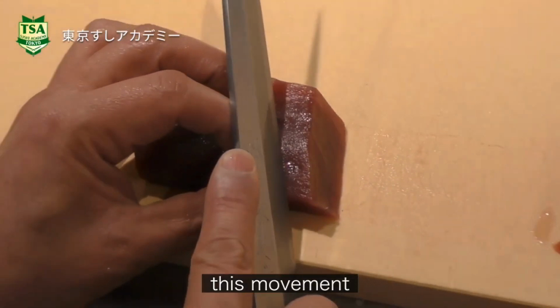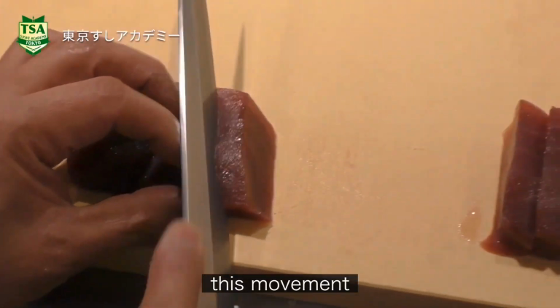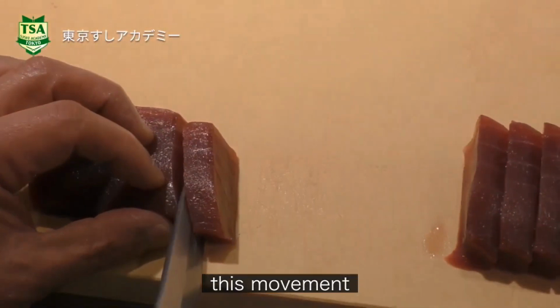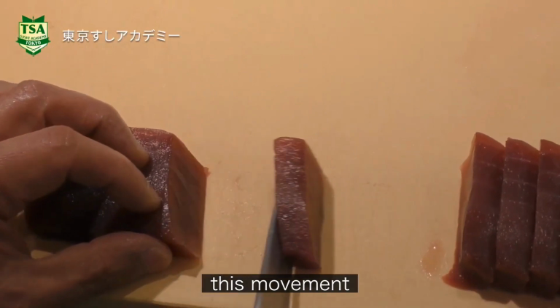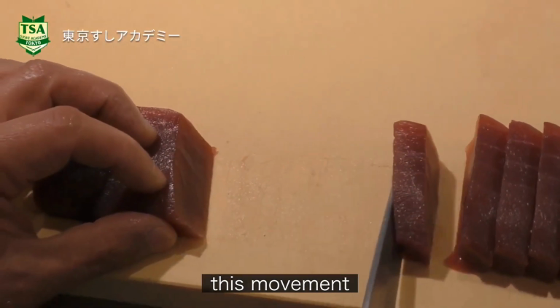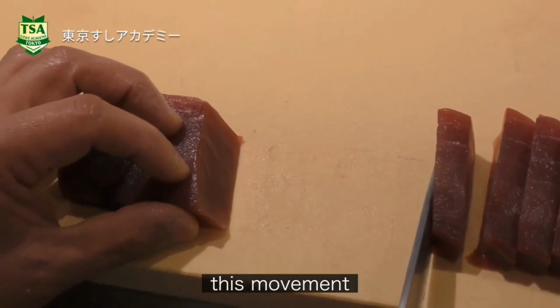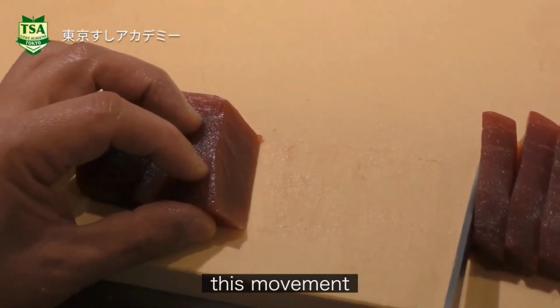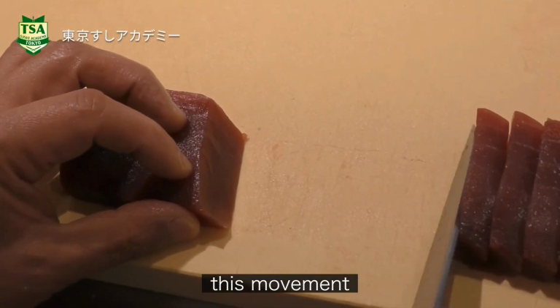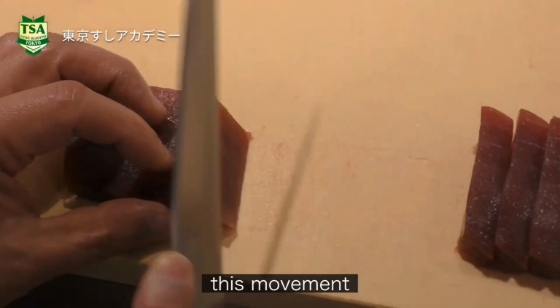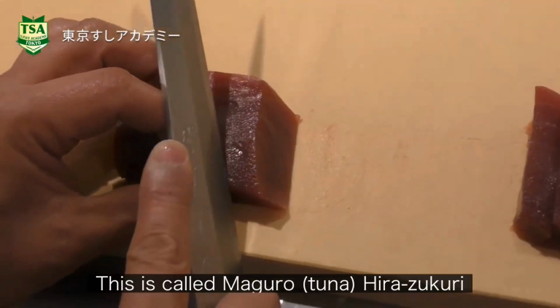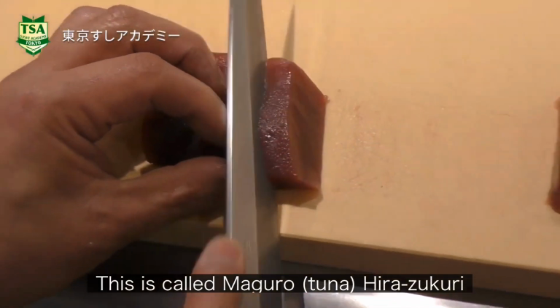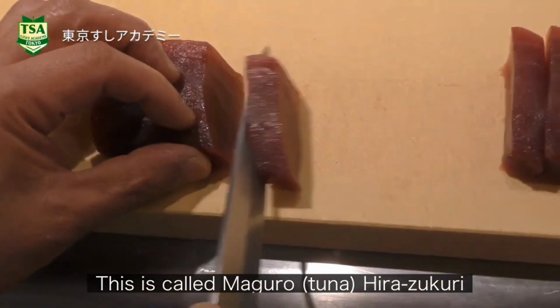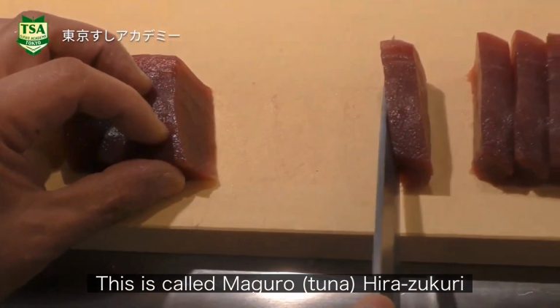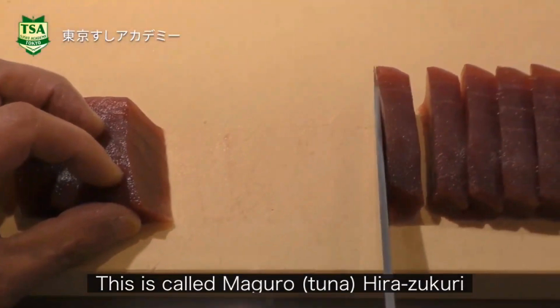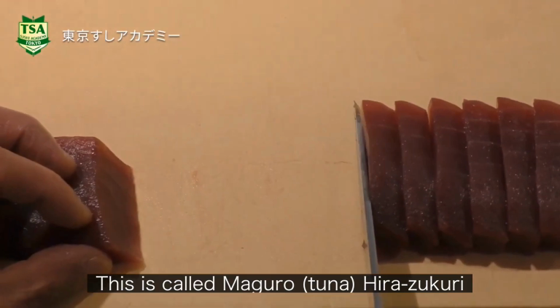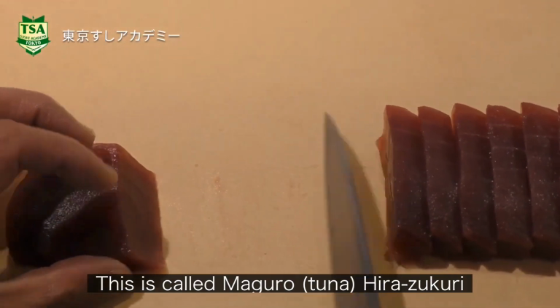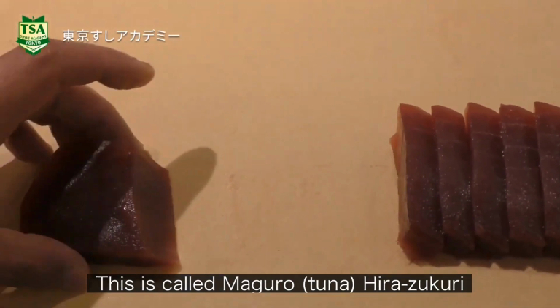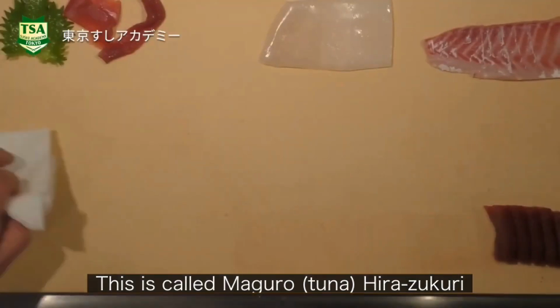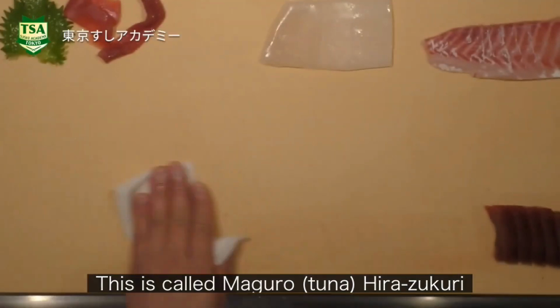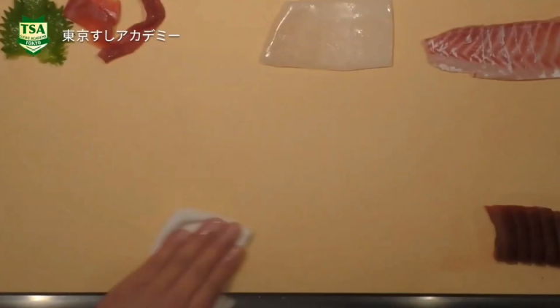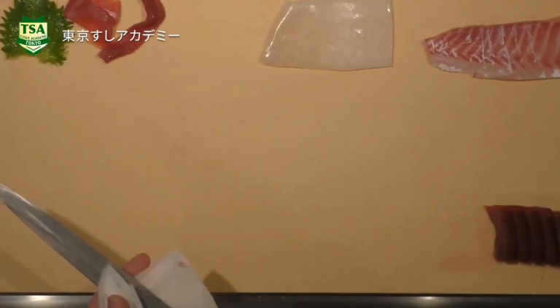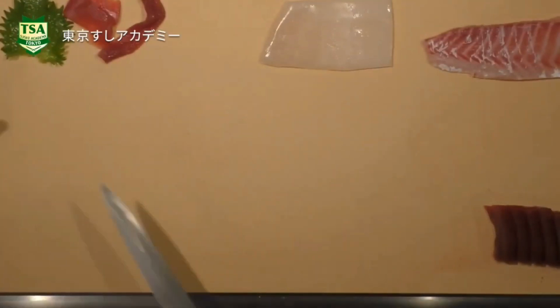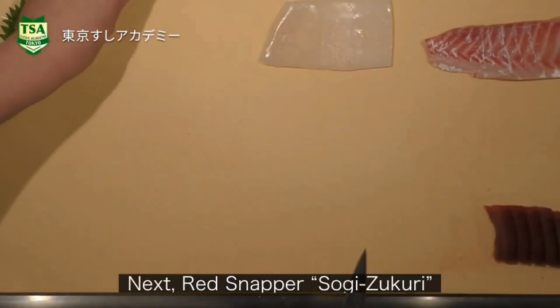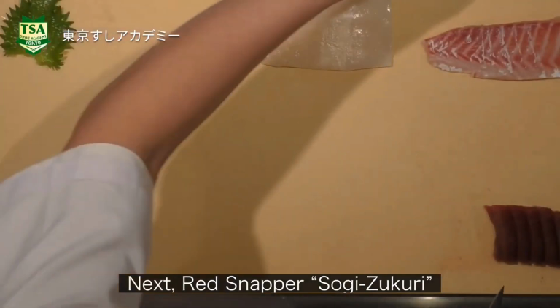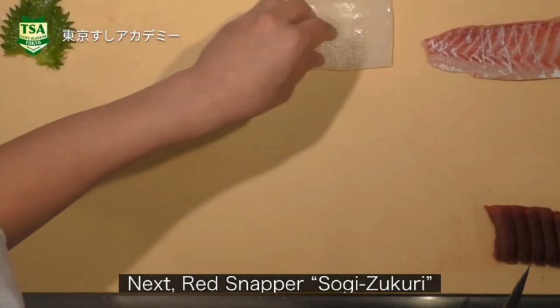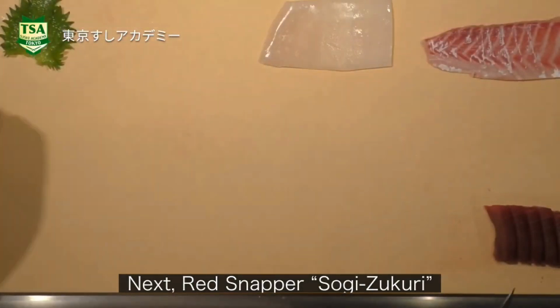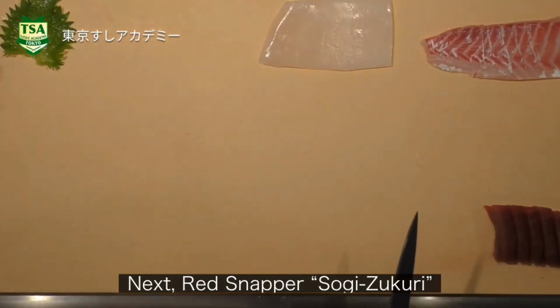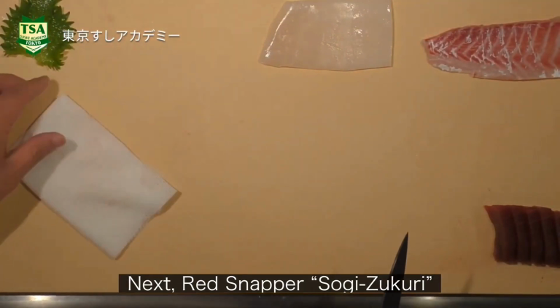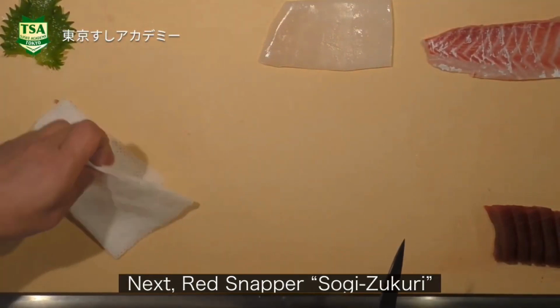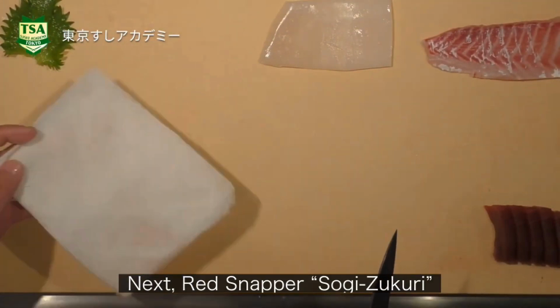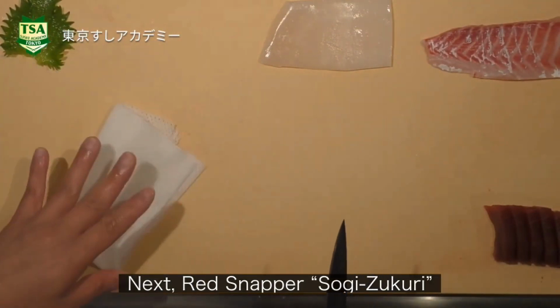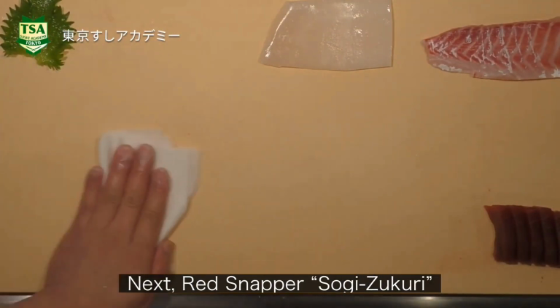This movement — this is called maguro hira-zukuri. Next is red snapper, using the sogi-zukuri technique.